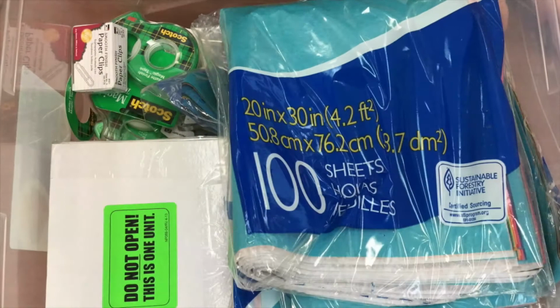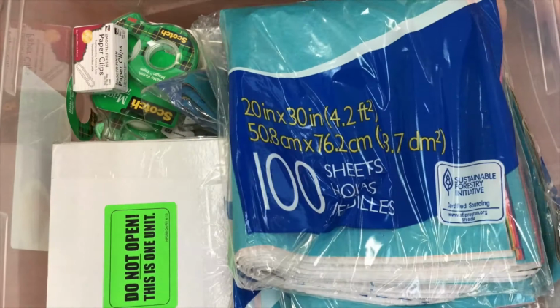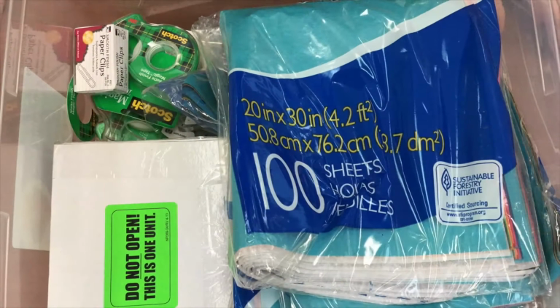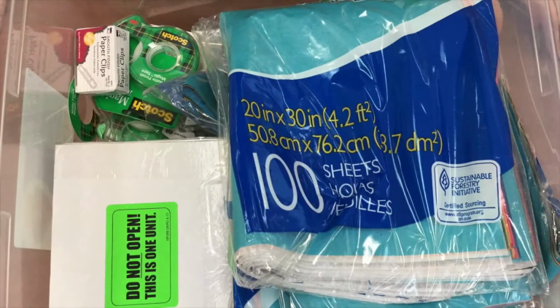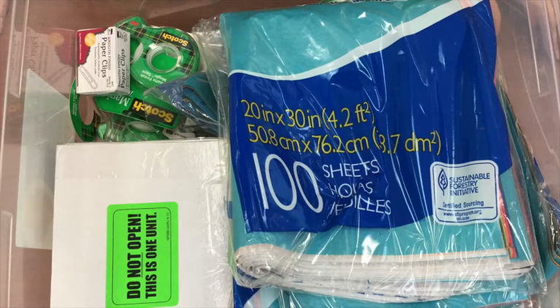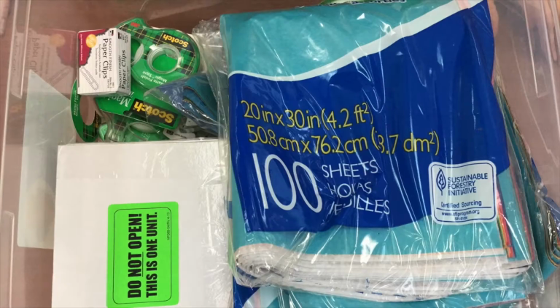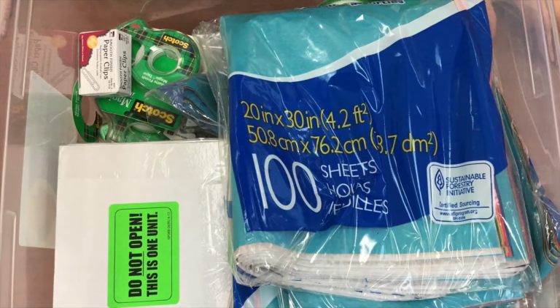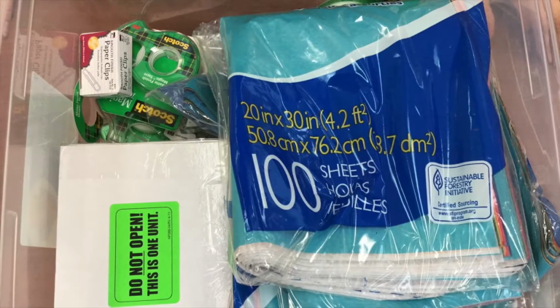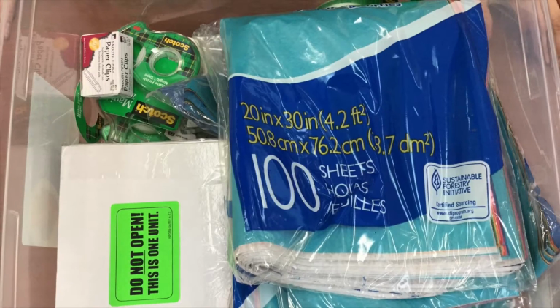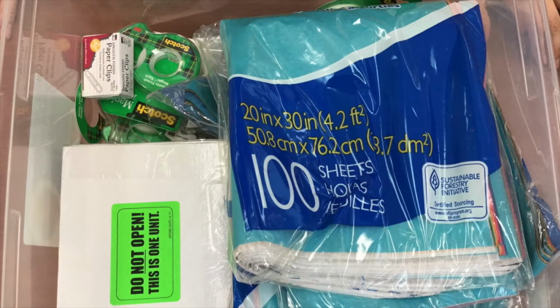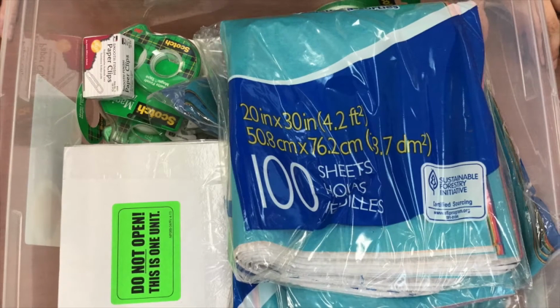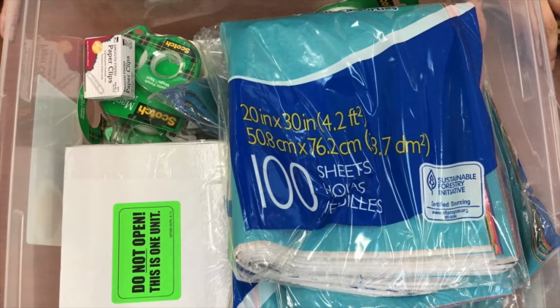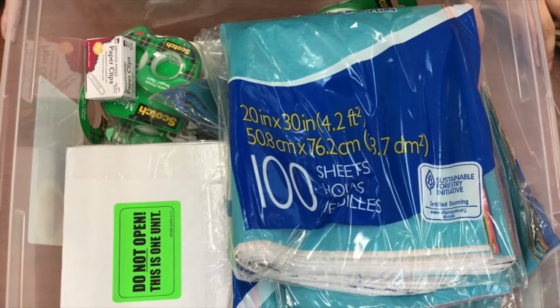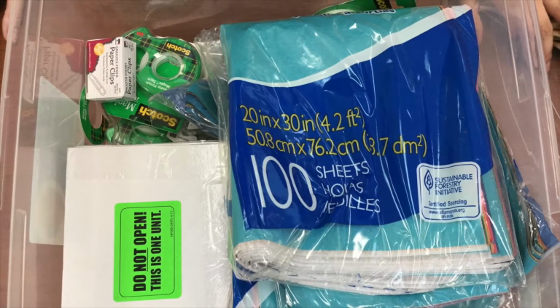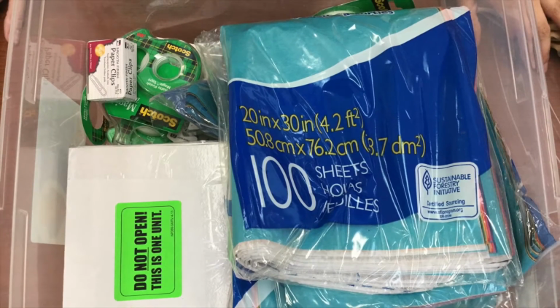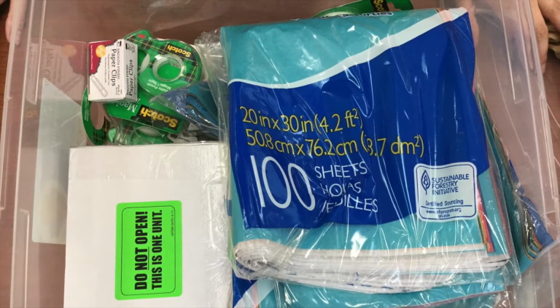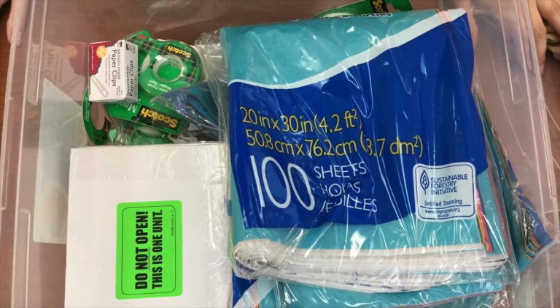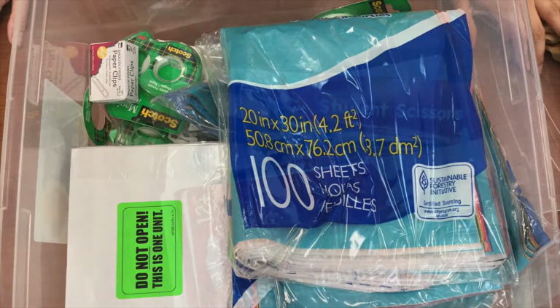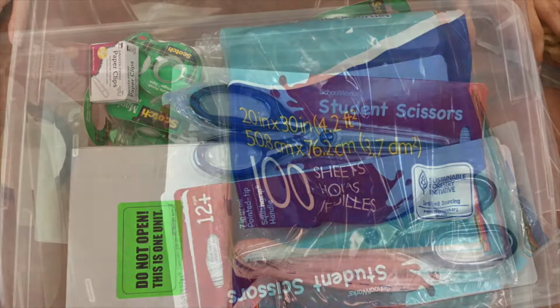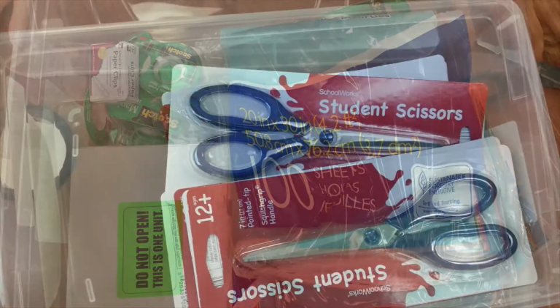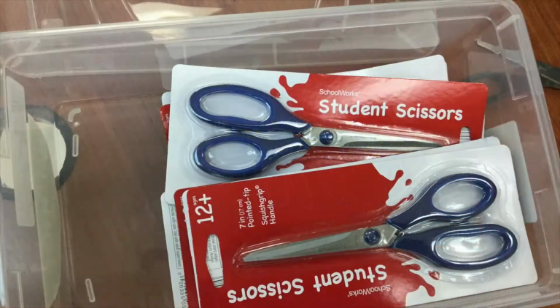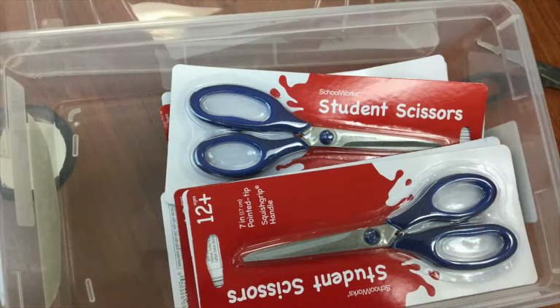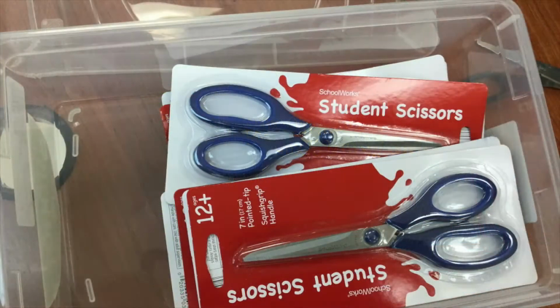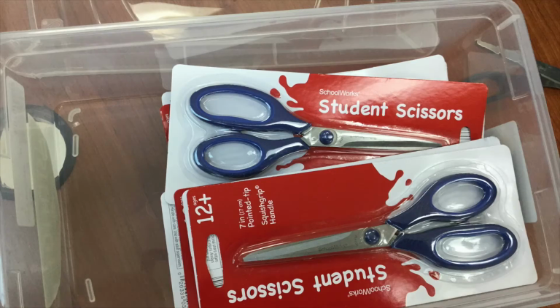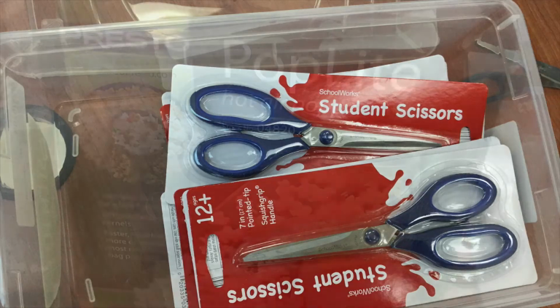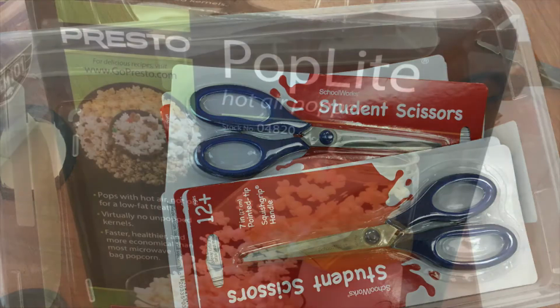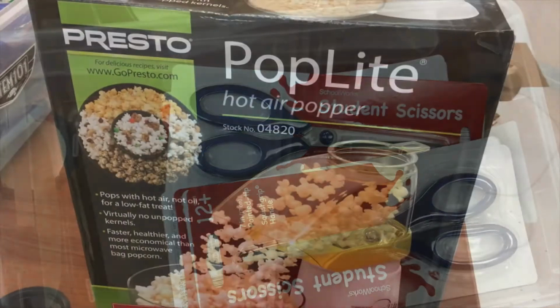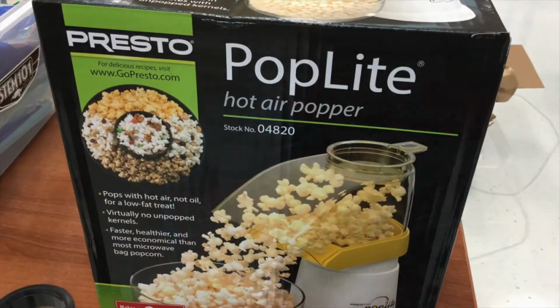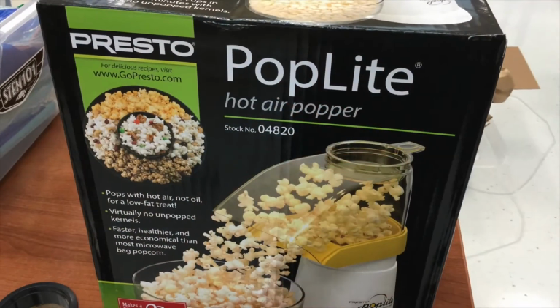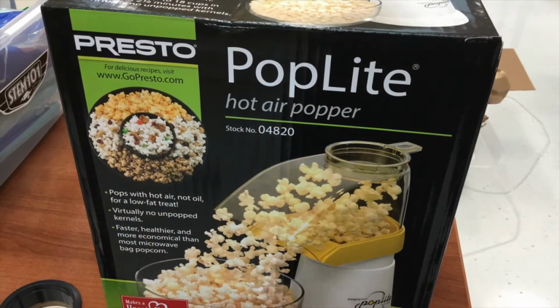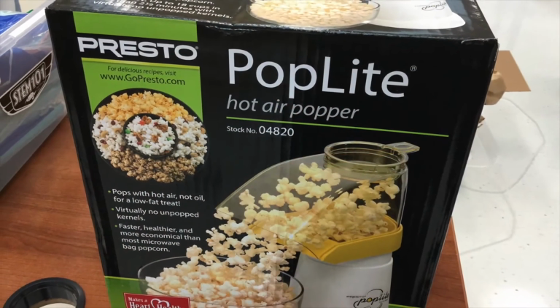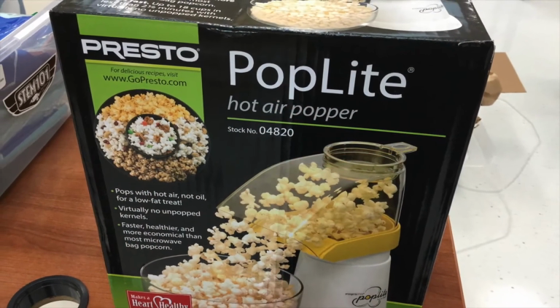The kits come with packs of tissue paper, glue sticks, tape, paper clips, scissors, and a popcorn popper that will be used as a launcher.